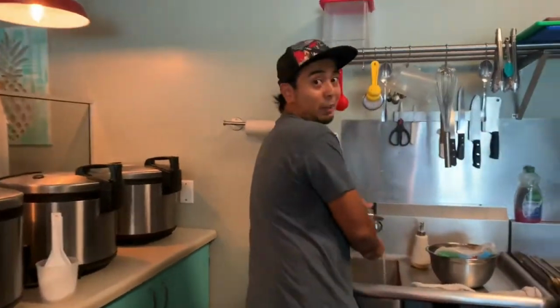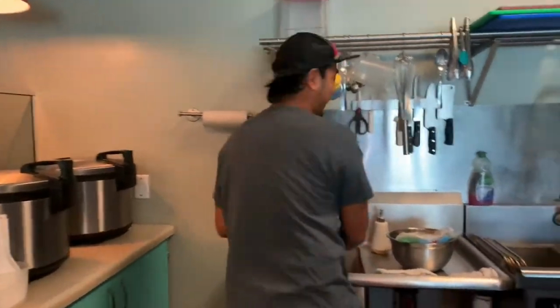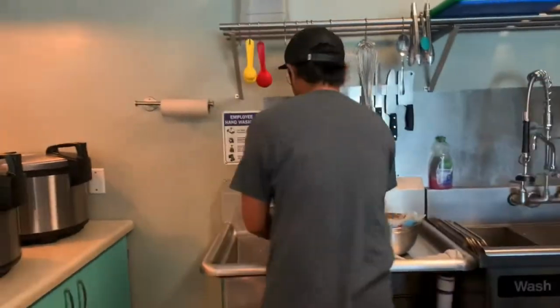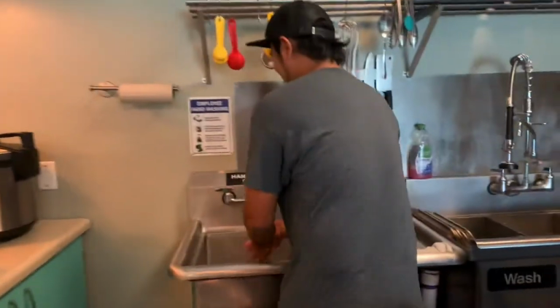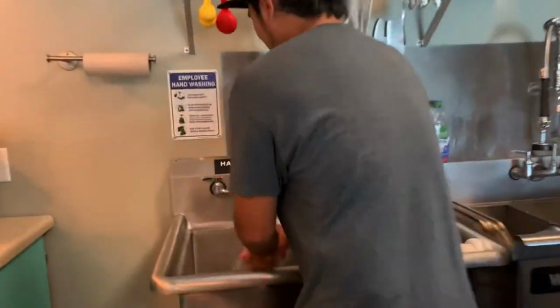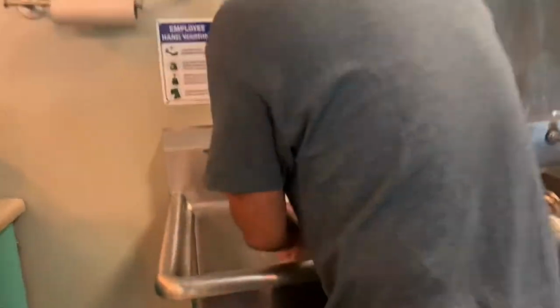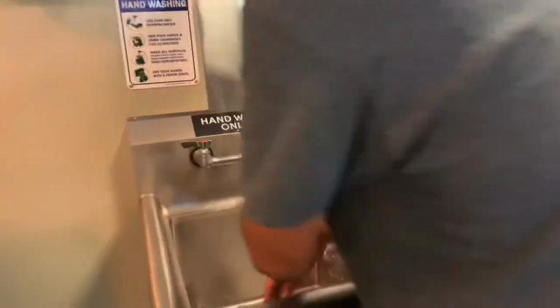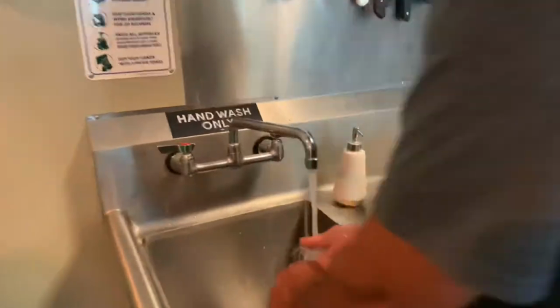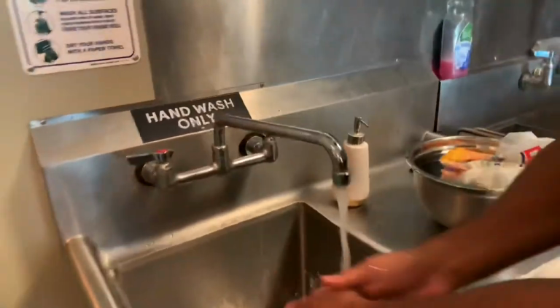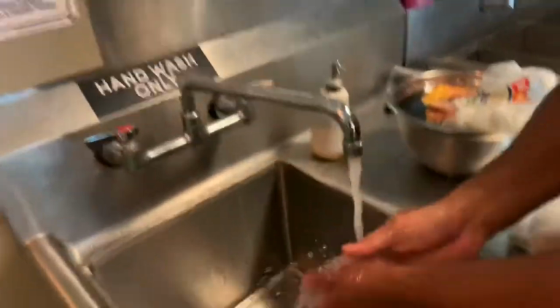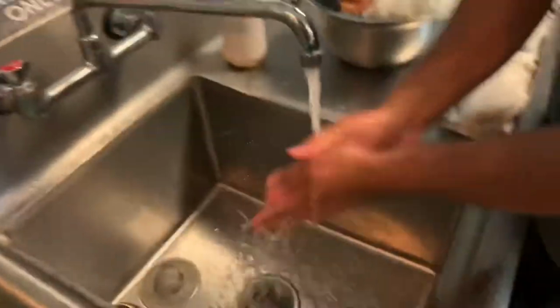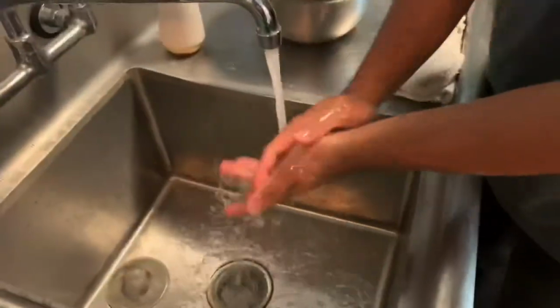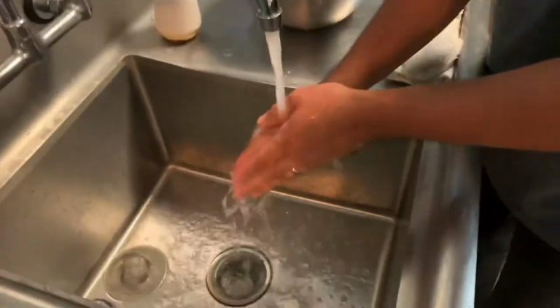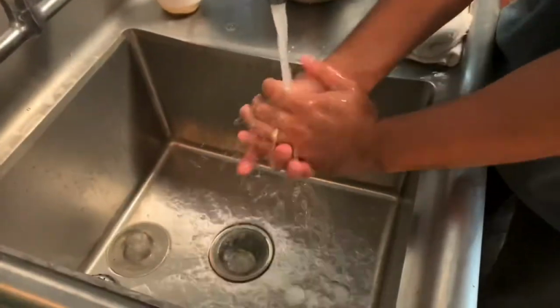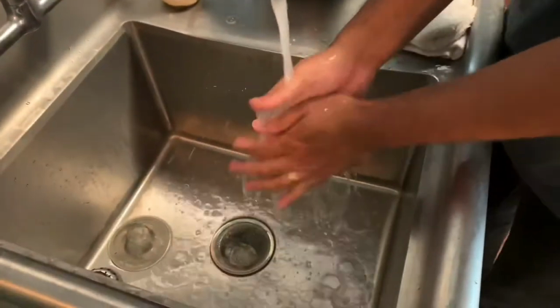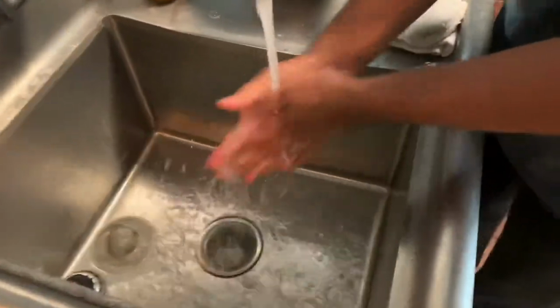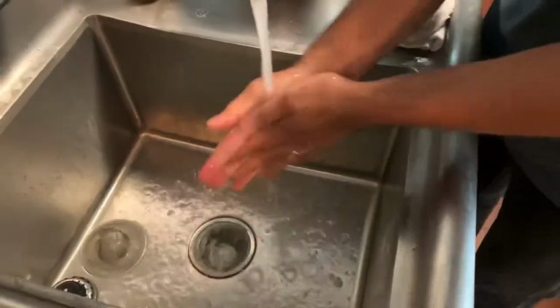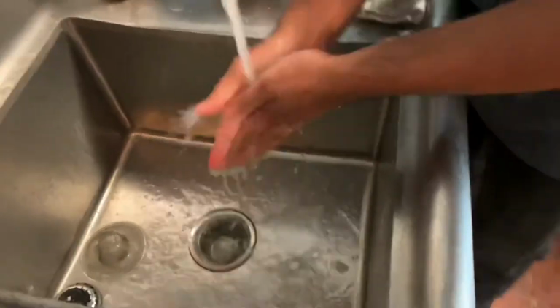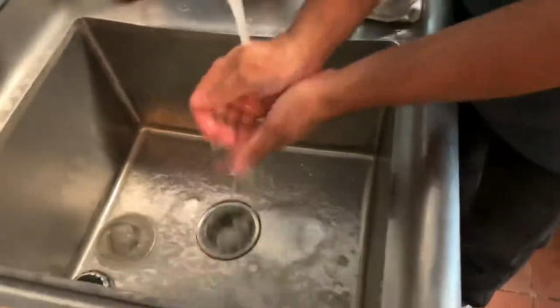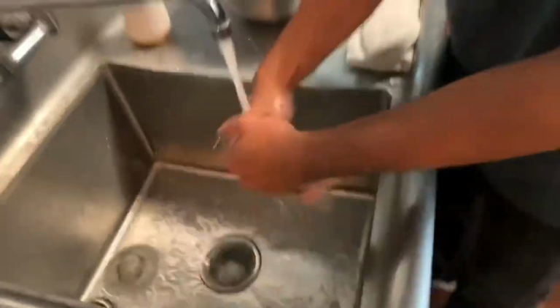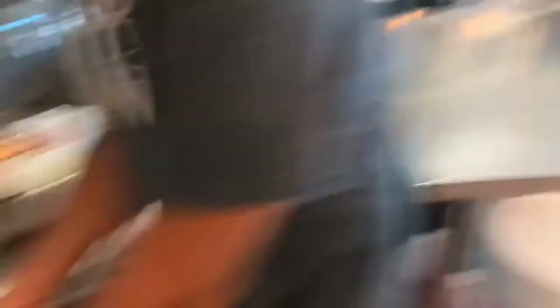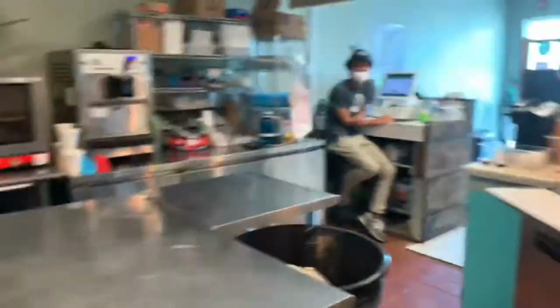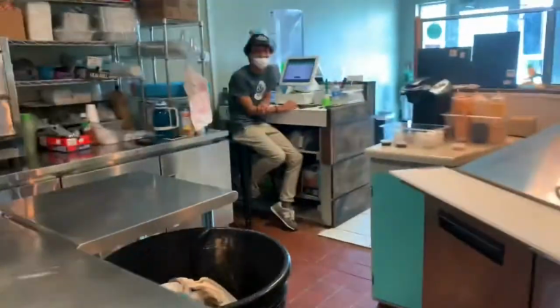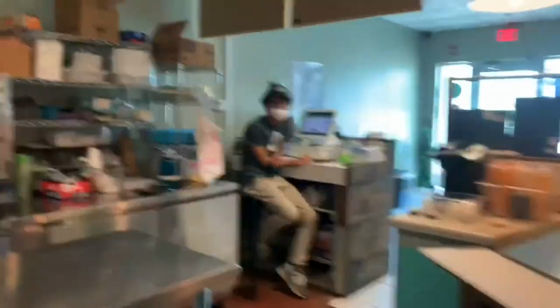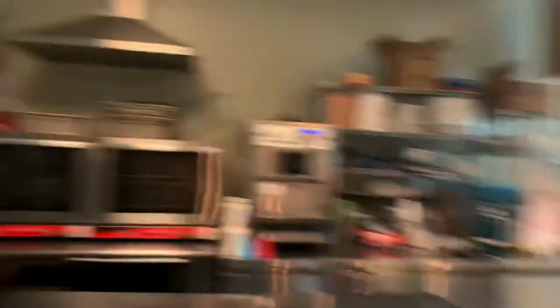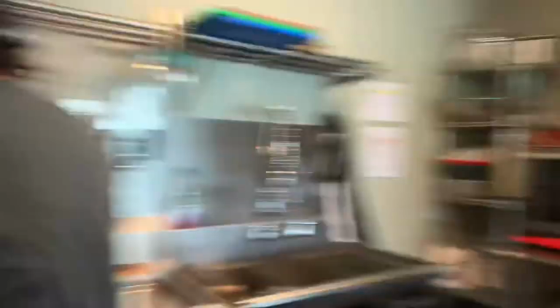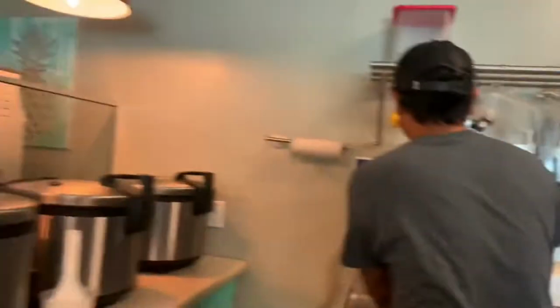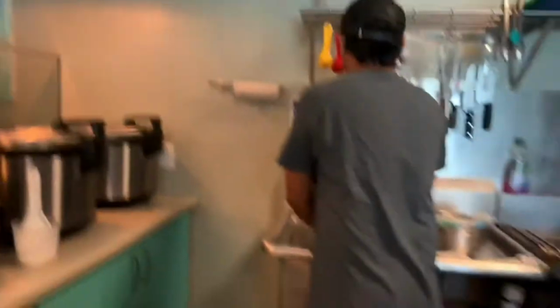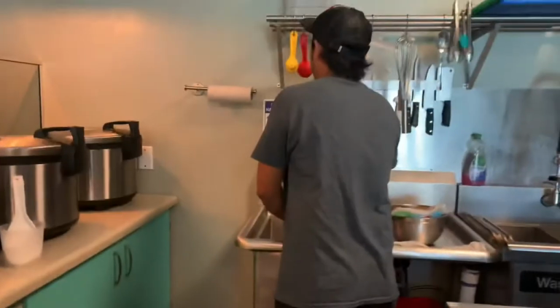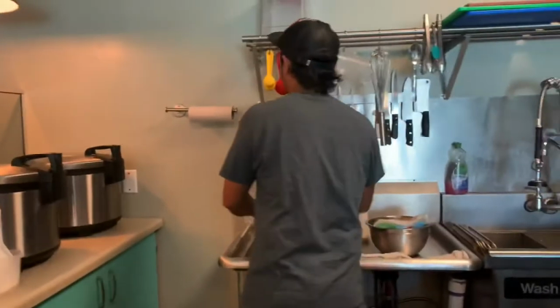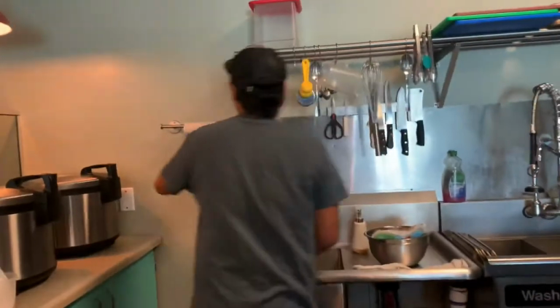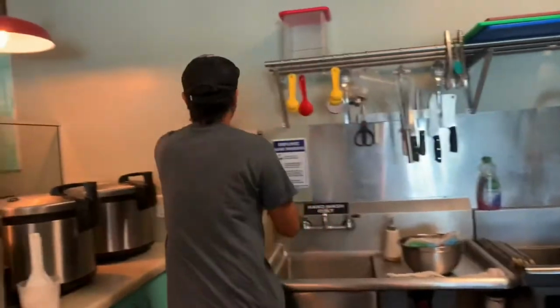Before anything, let me wash my hands first. Good hand washing — you don't have to show, but I am washing my hands. All right, let me dry my hands.